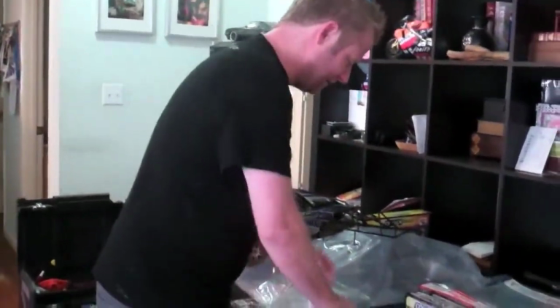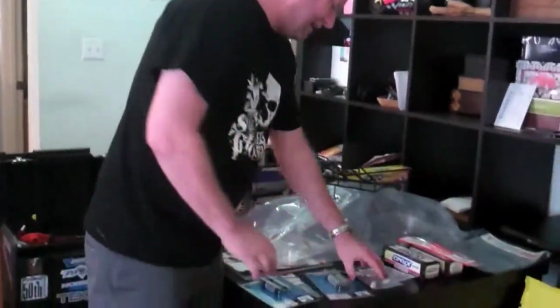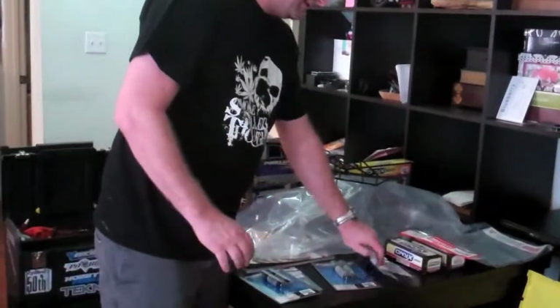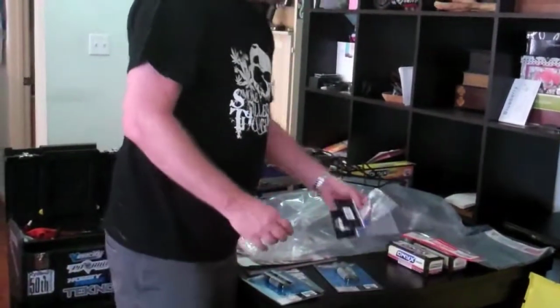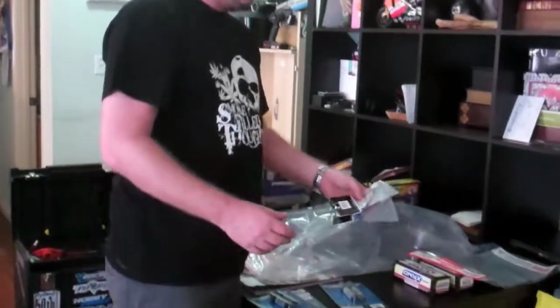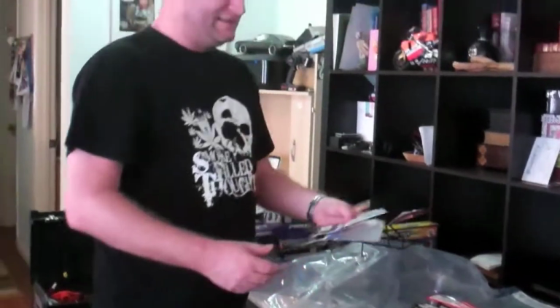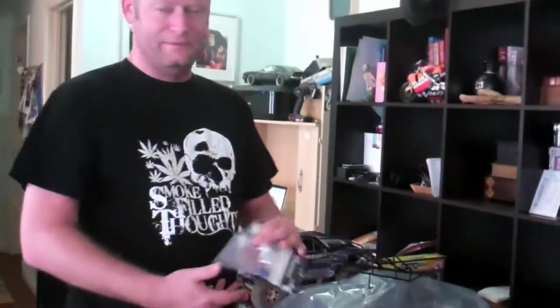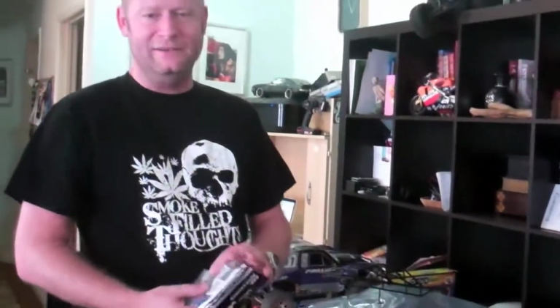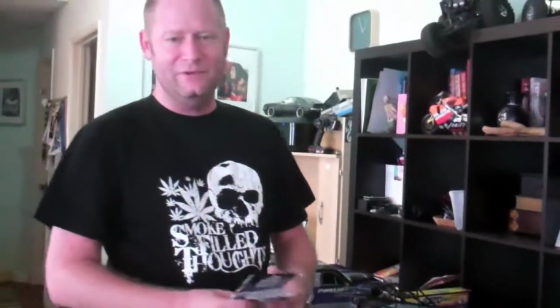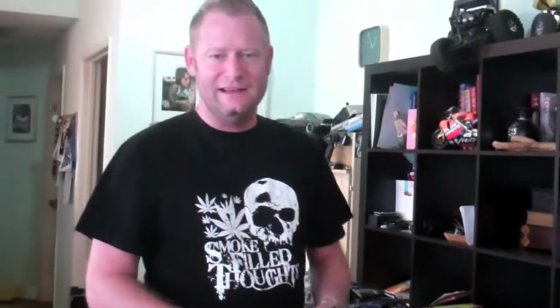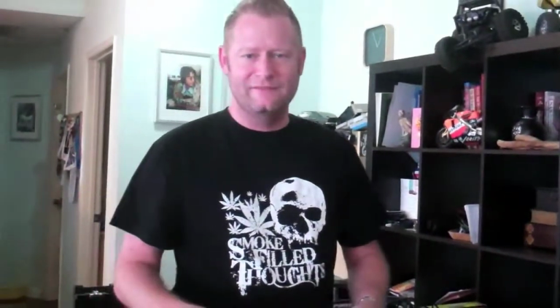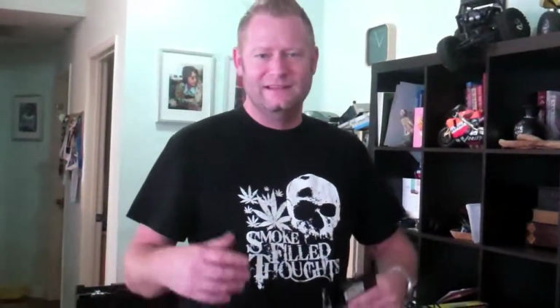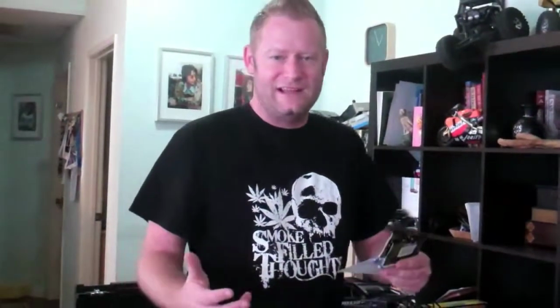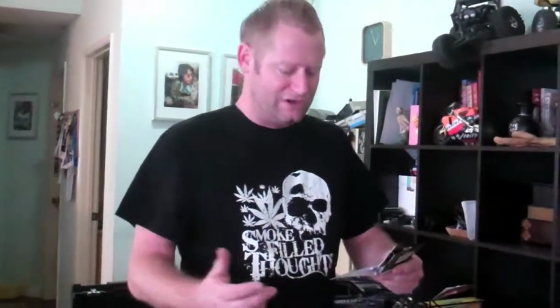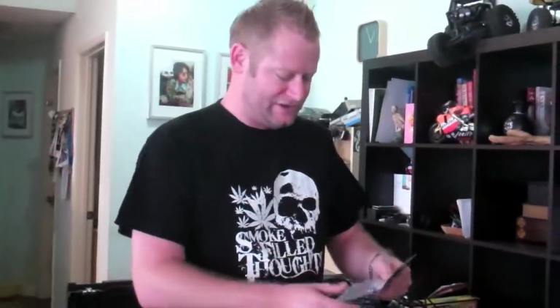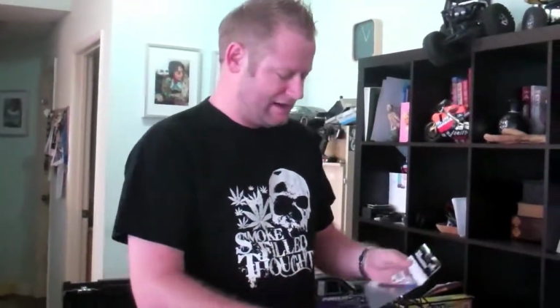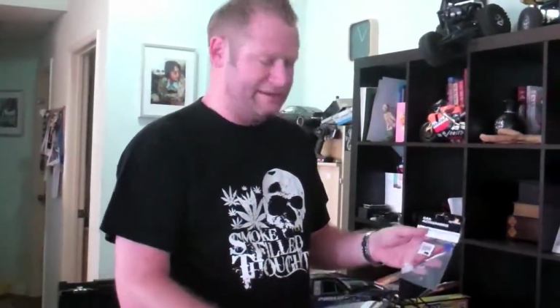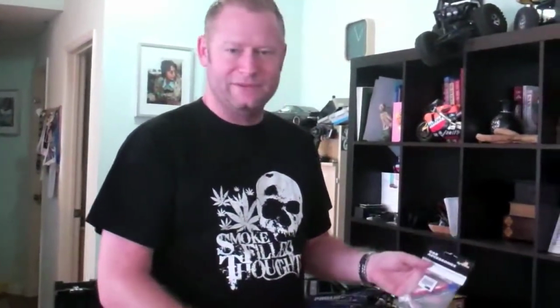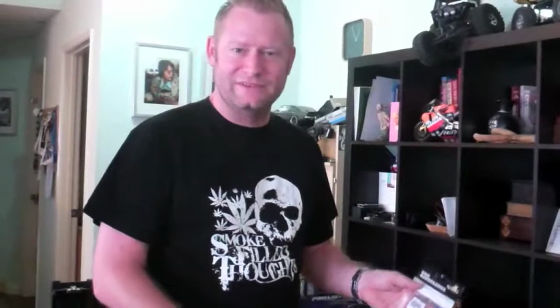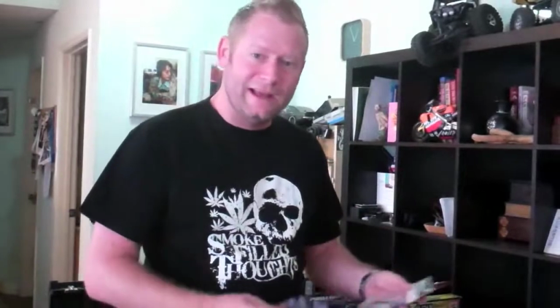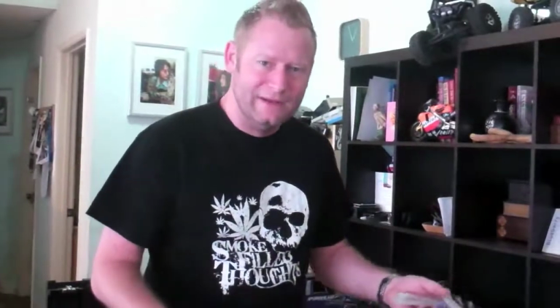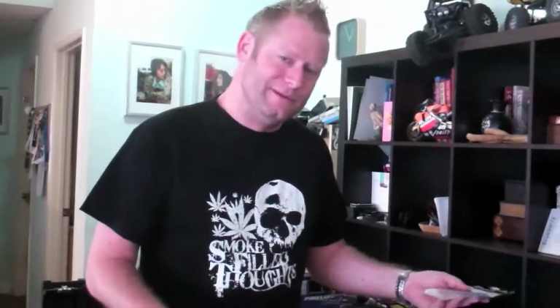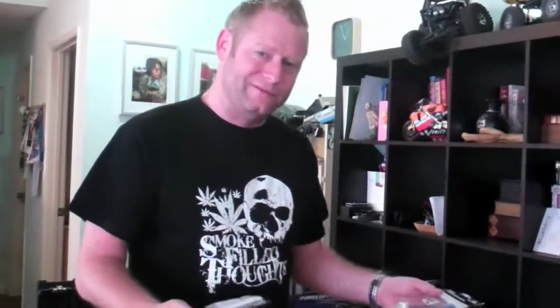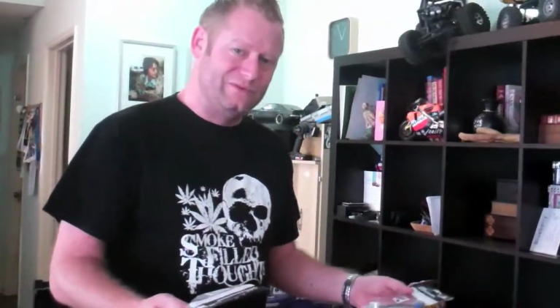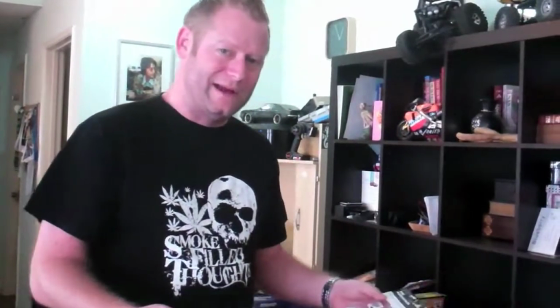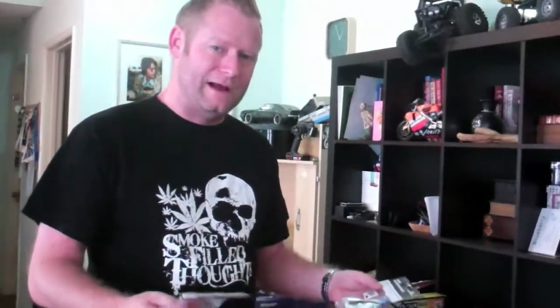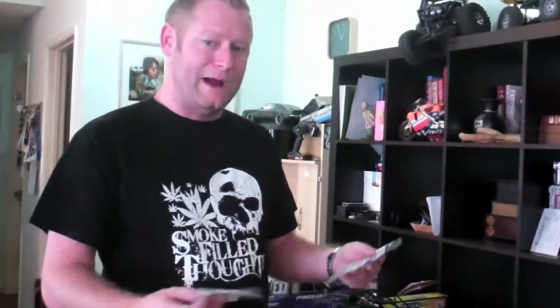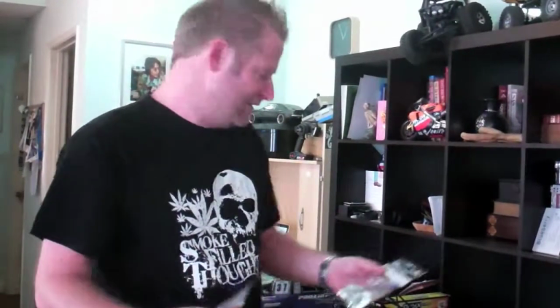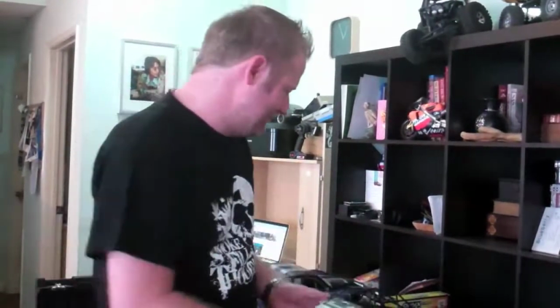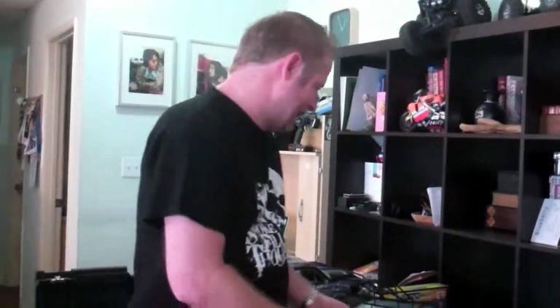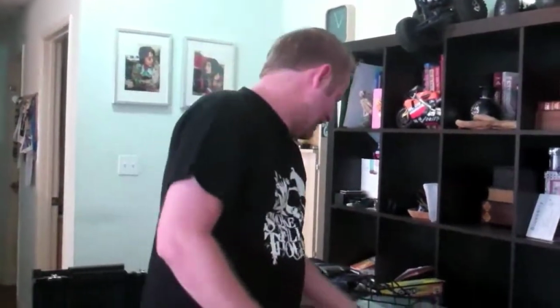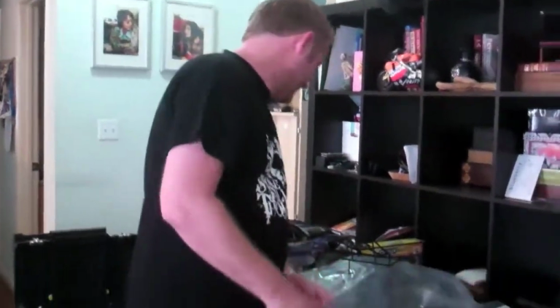I have tons of different batteries and different kinds of chargers, so I just got a couple adapters so that way I can be more efficient with my power management.